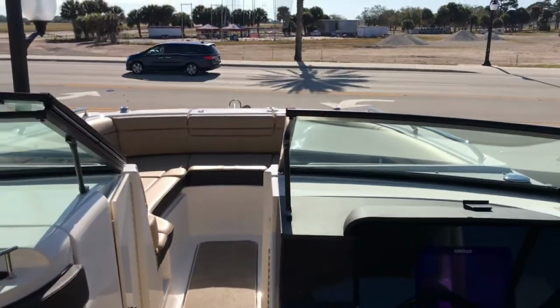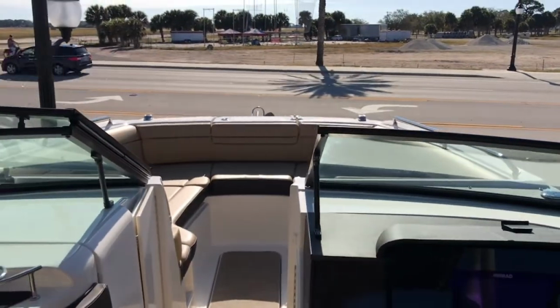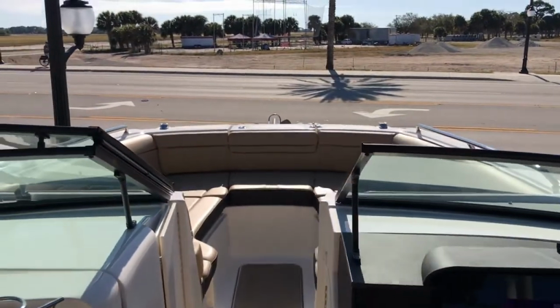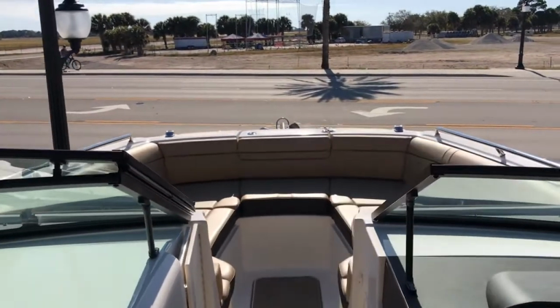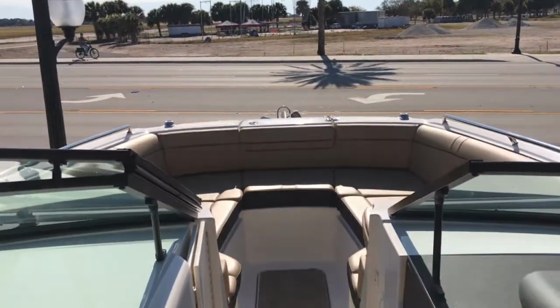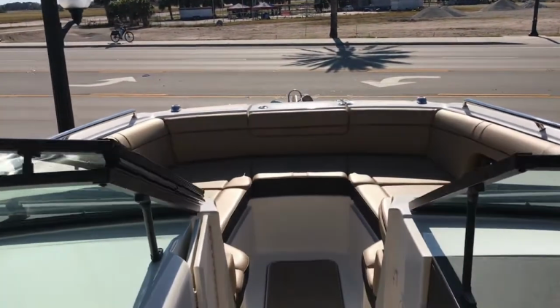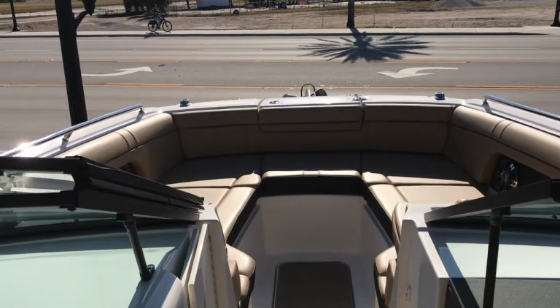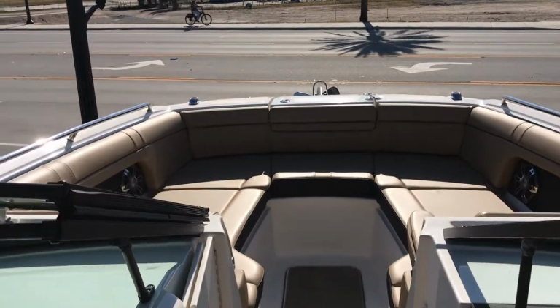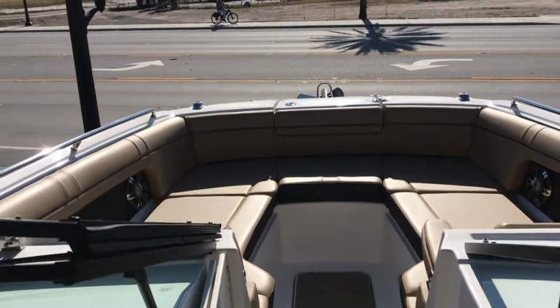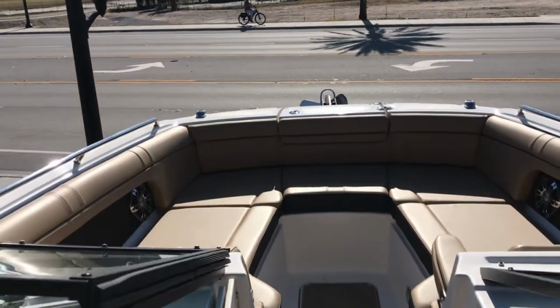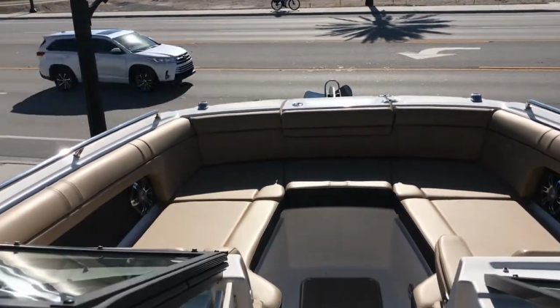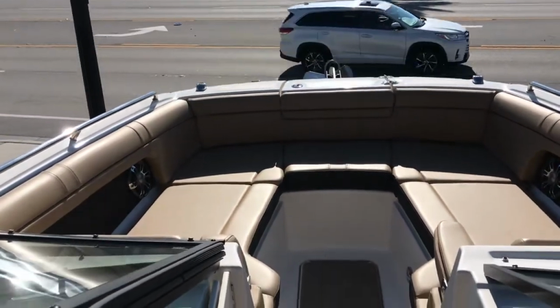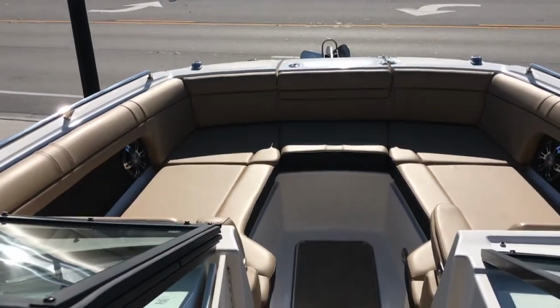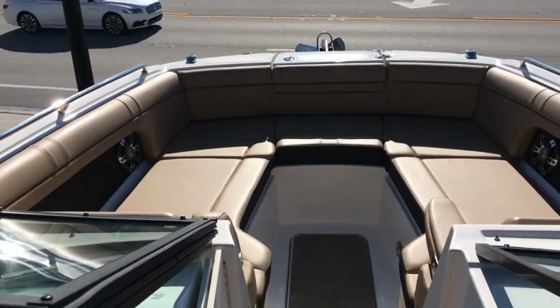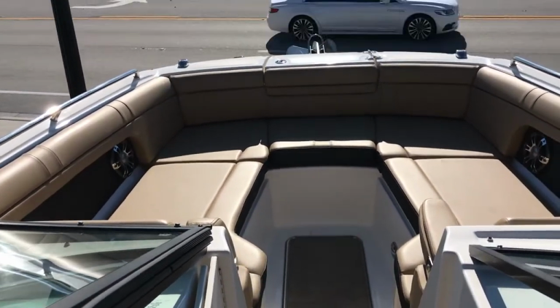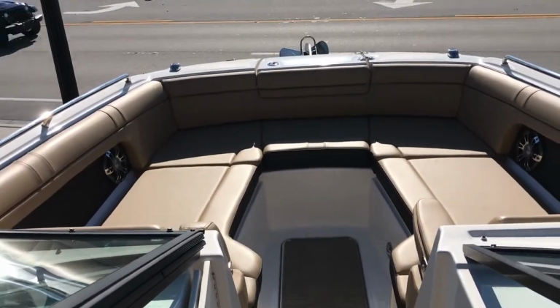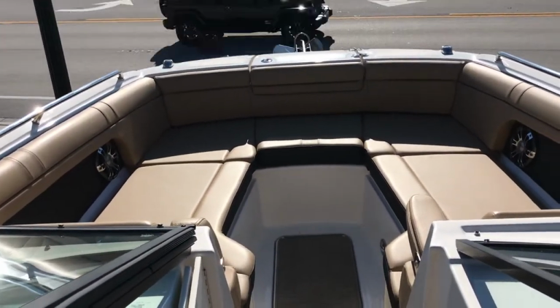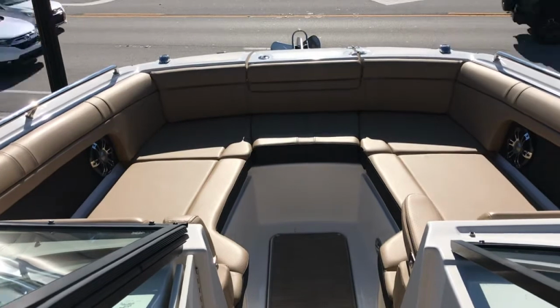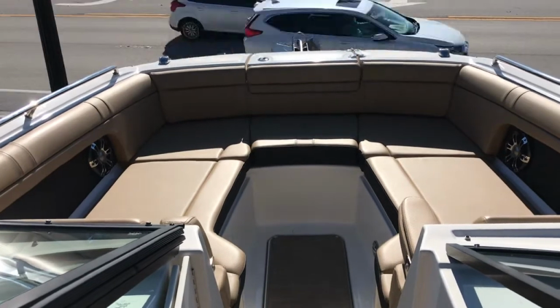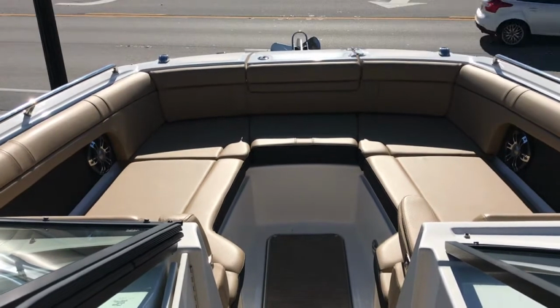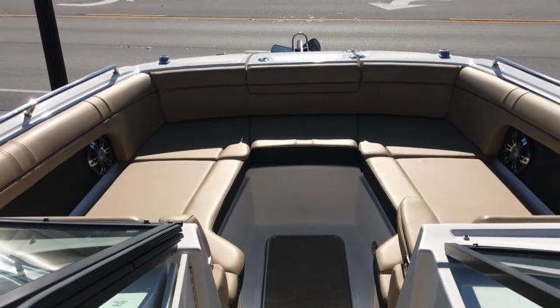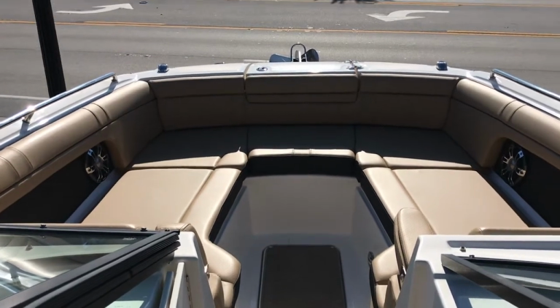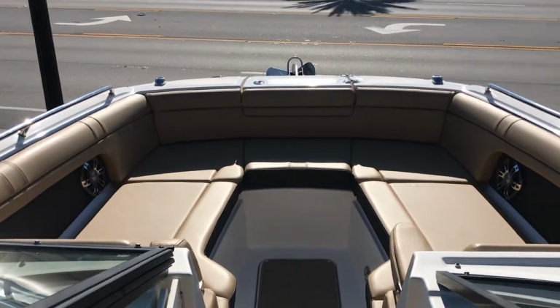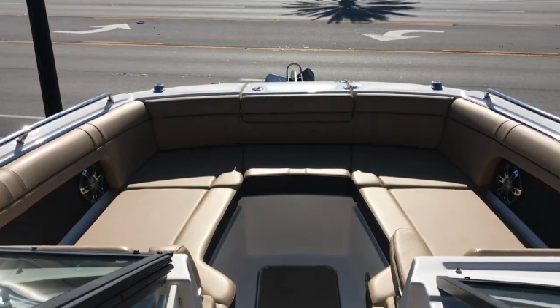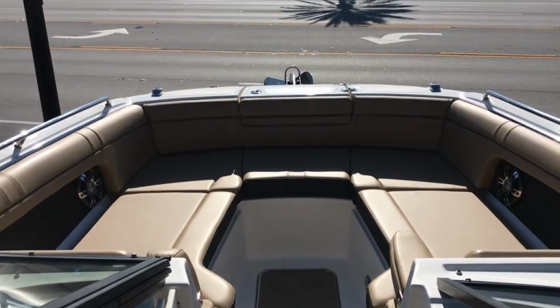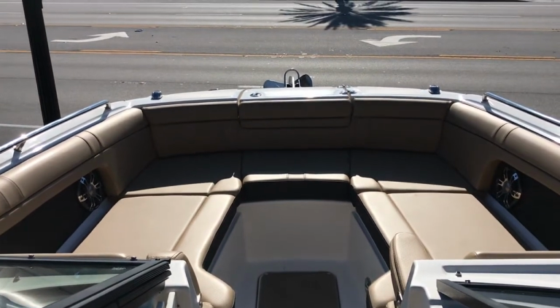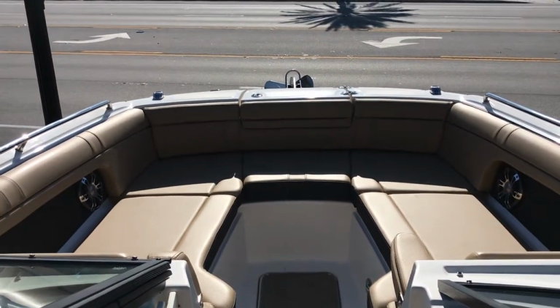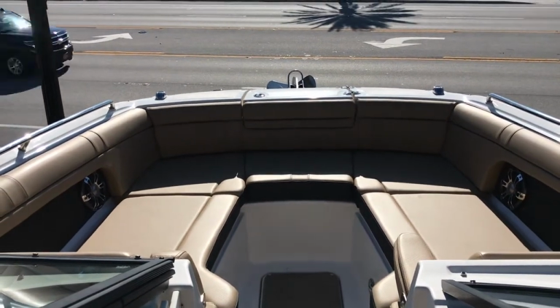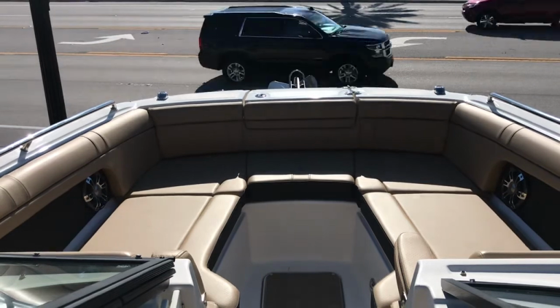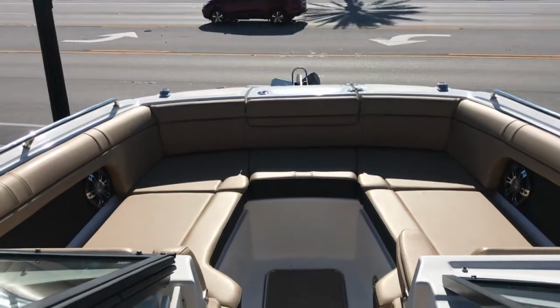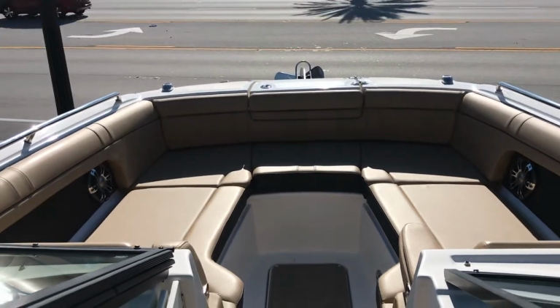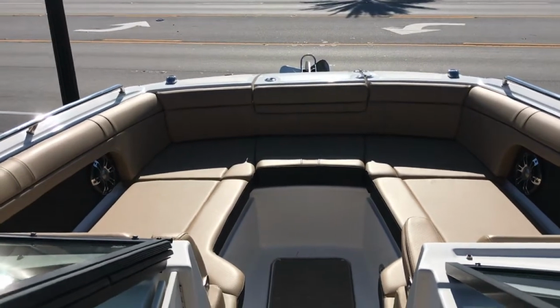As we look forward through the split windshield you can see there are some nice big lounge seats forward. It's kind of a wrap-around U-shaped seating system. This boat also has the upgraded stainless steel anchor and electric windlass.